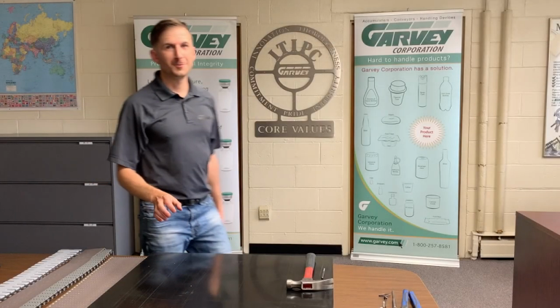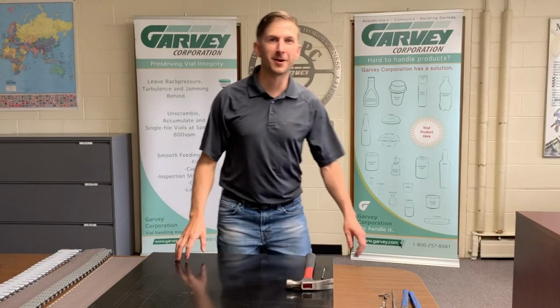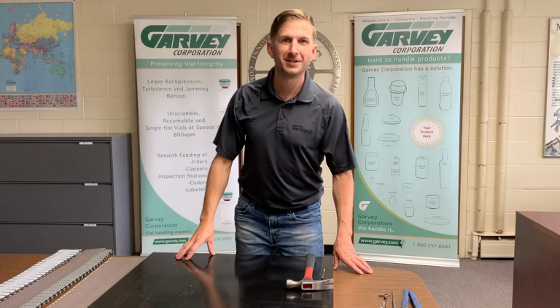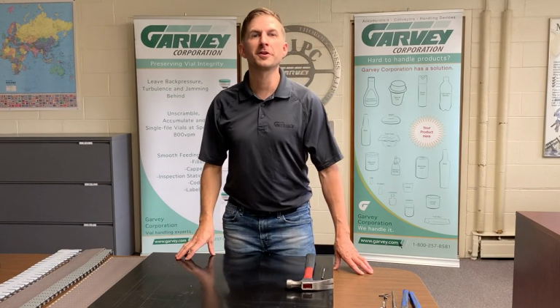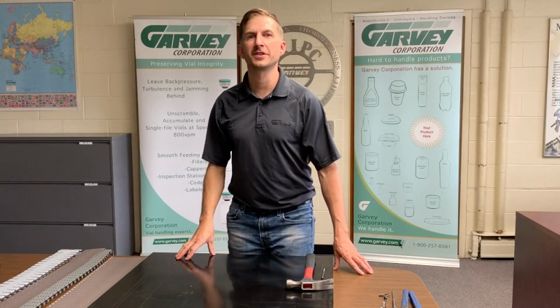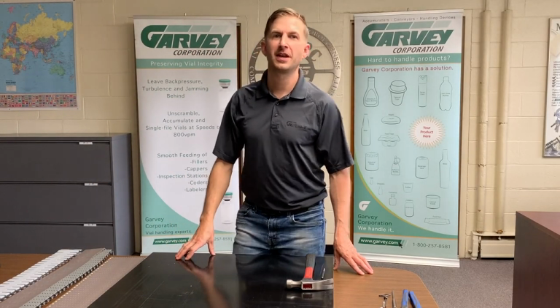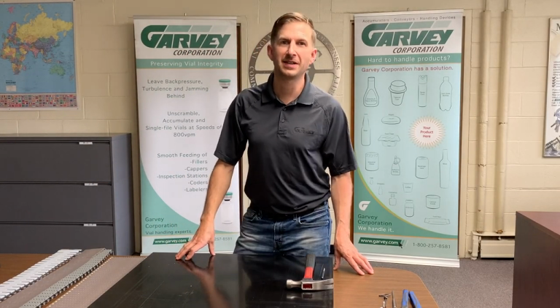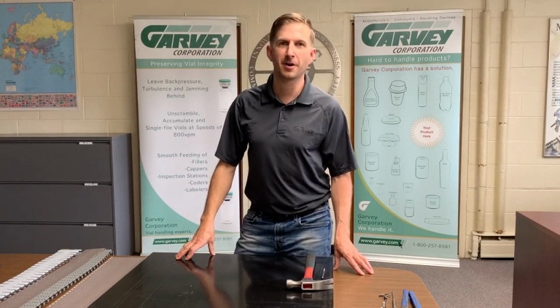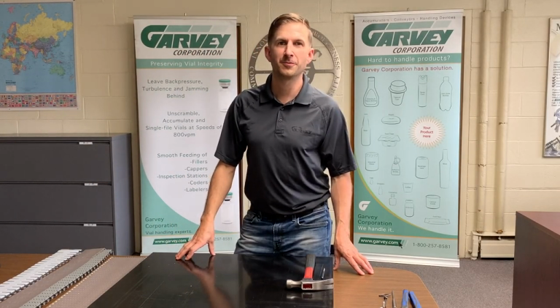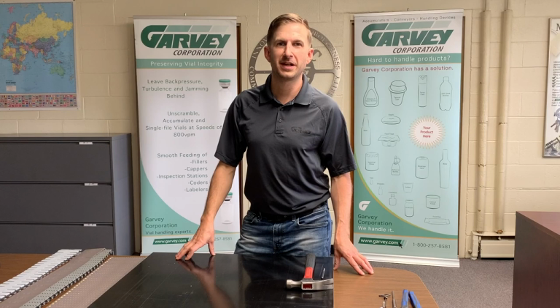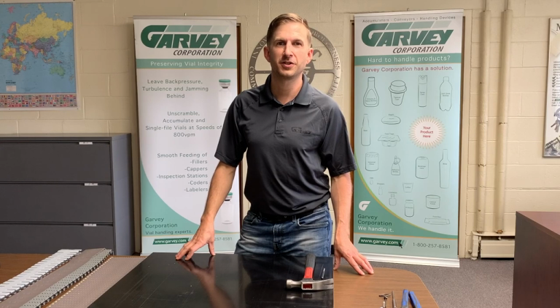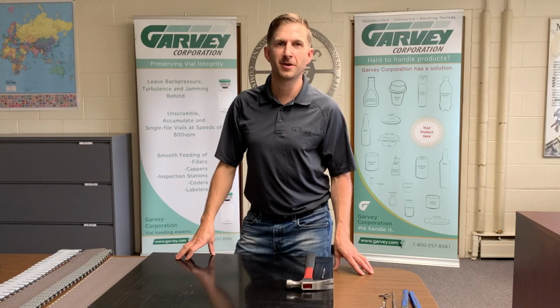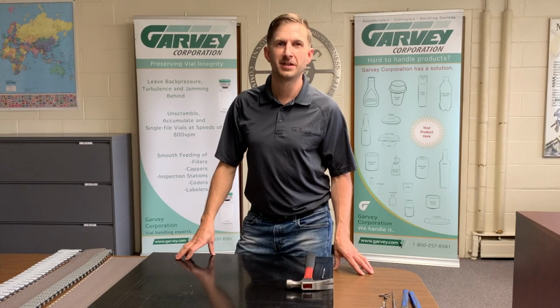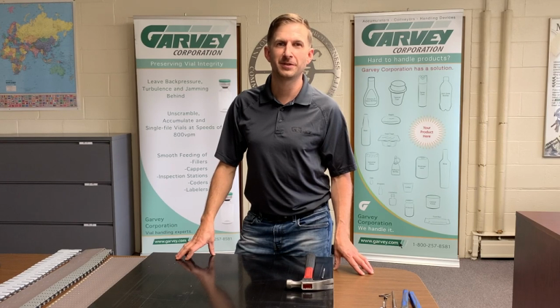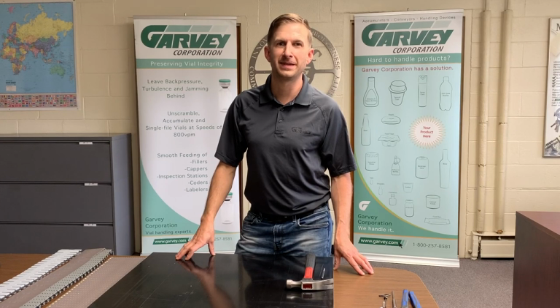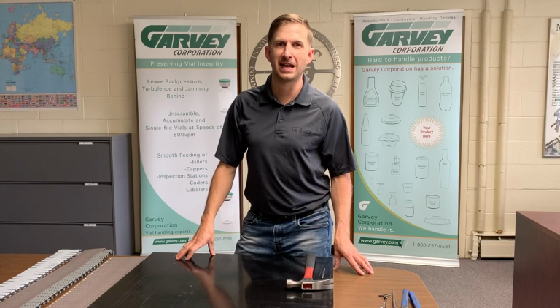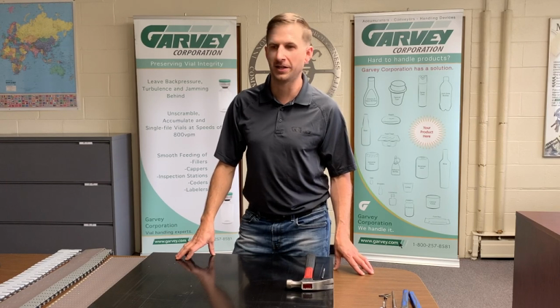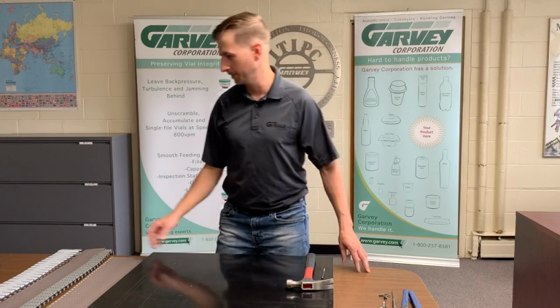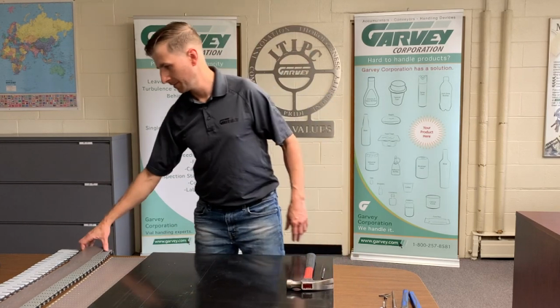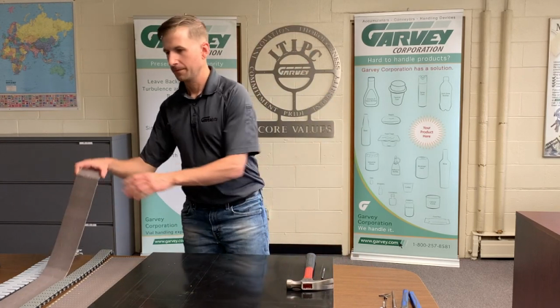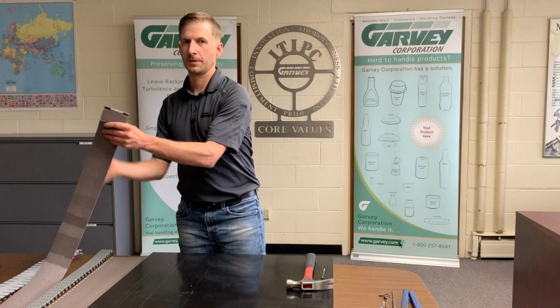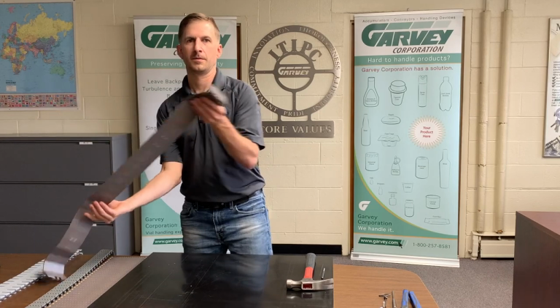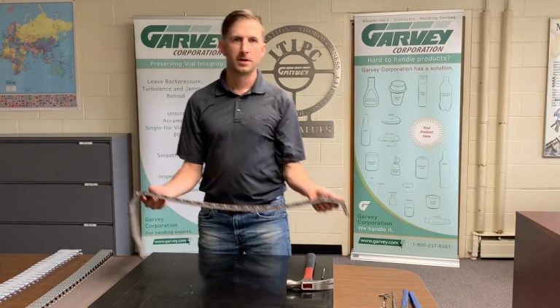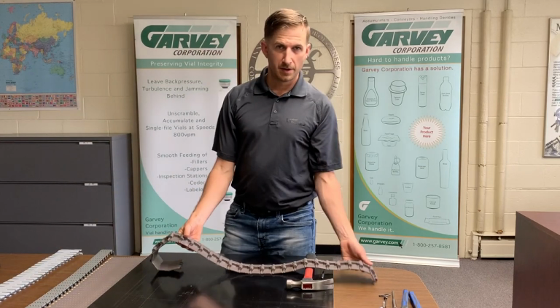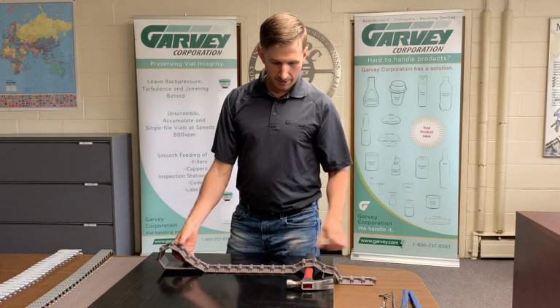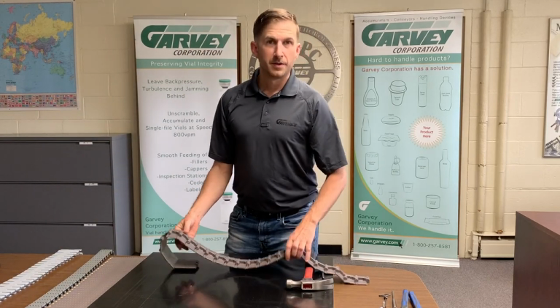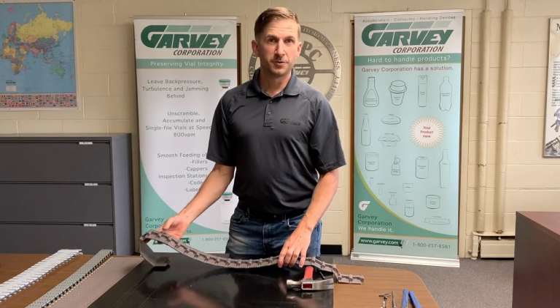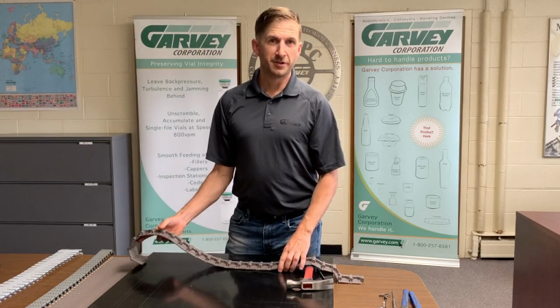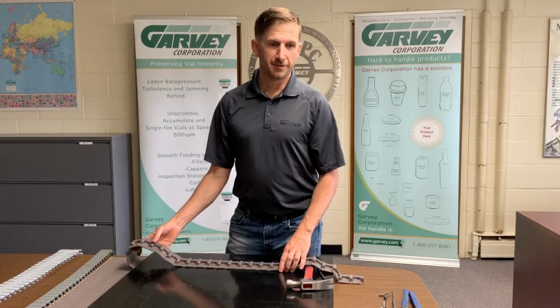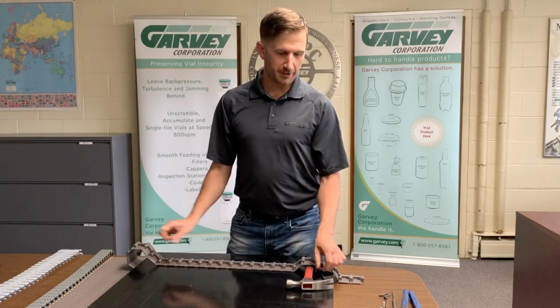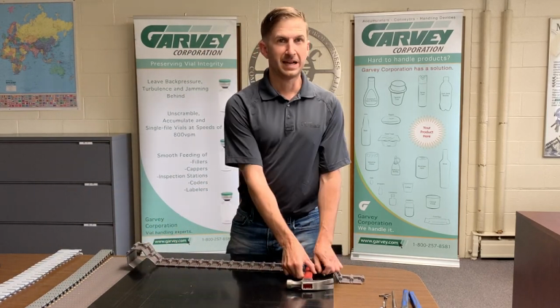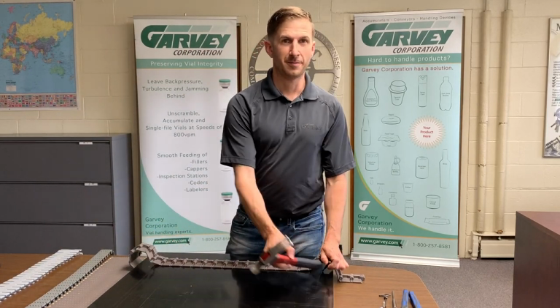Welcome to Garvey. Today we're going to discuss how to take apart and reconnect straight running tabletop non-tab chain. The tools you're going to need for this are a hammer and a pin.